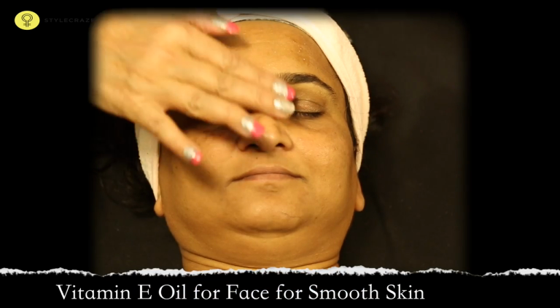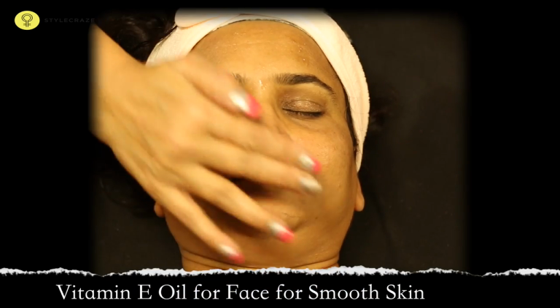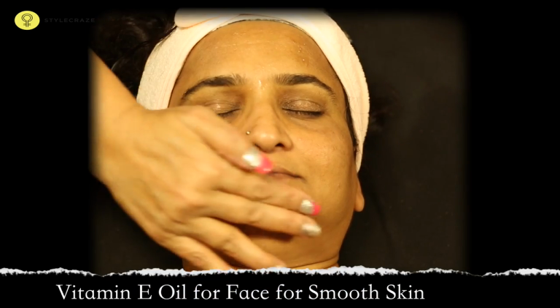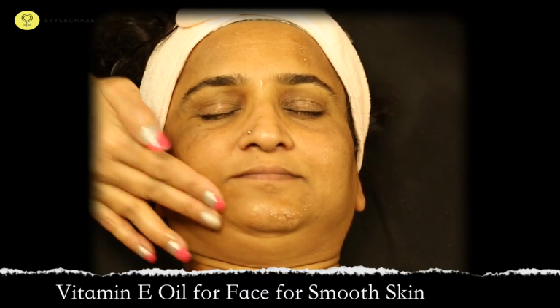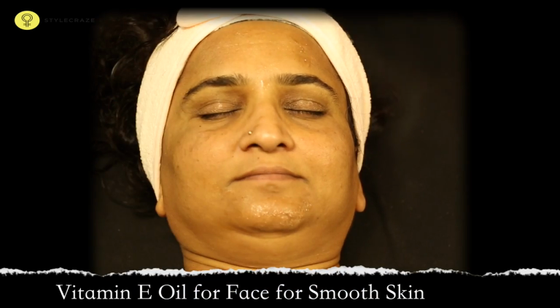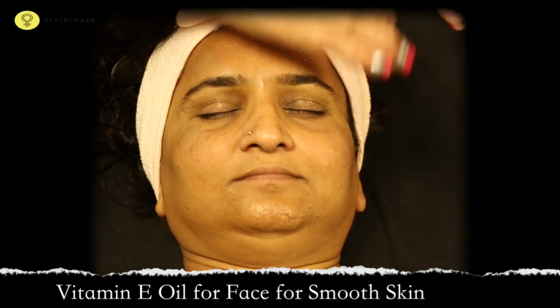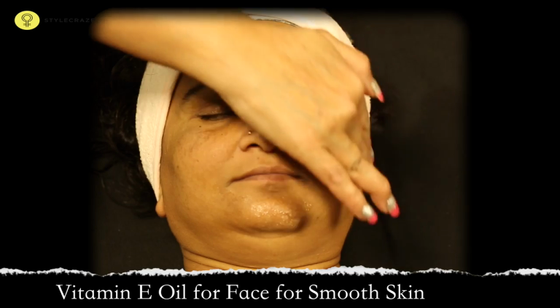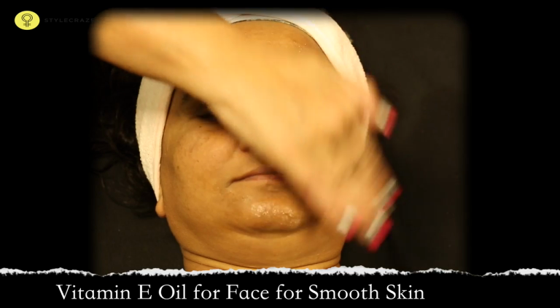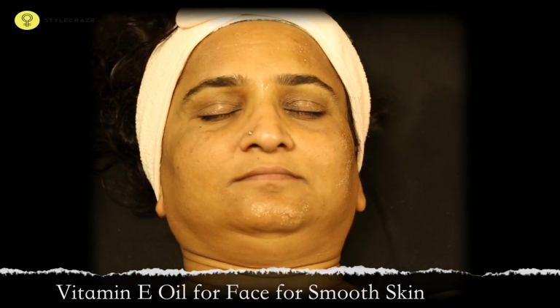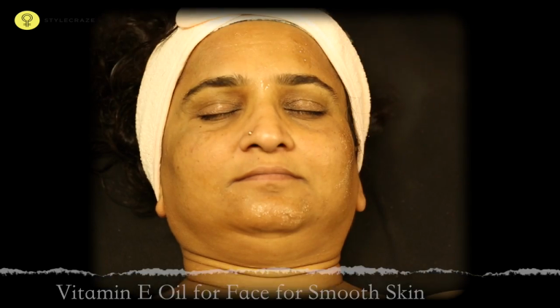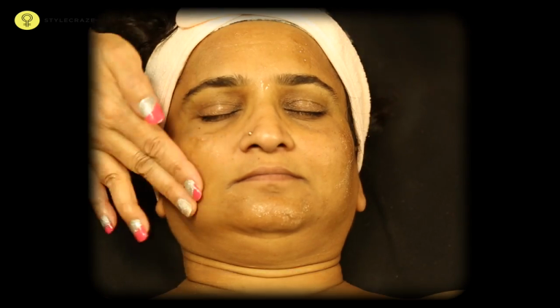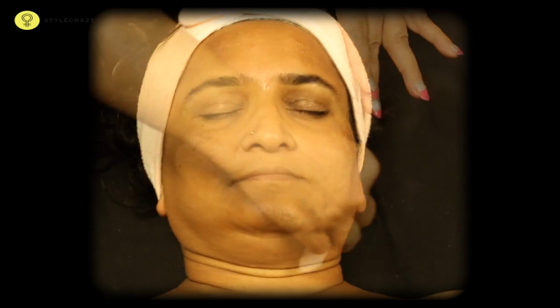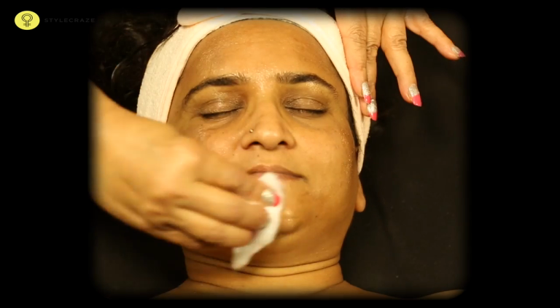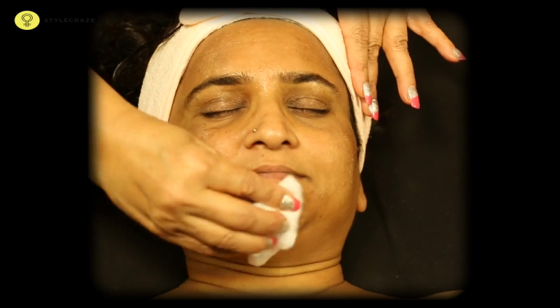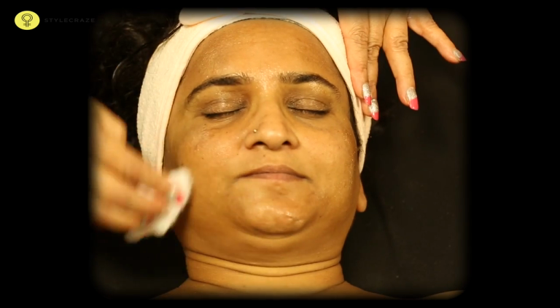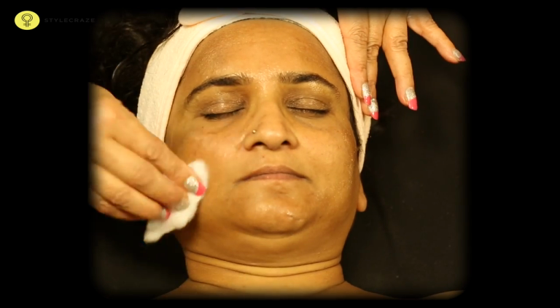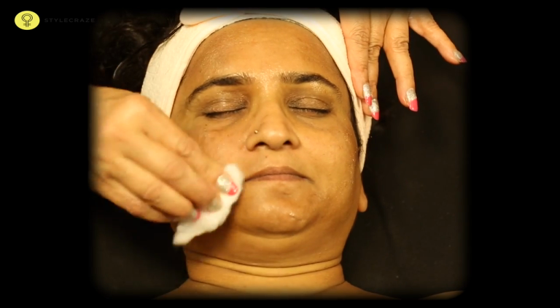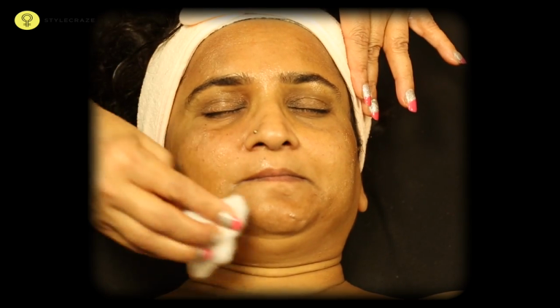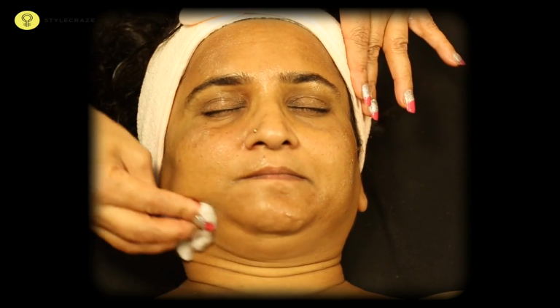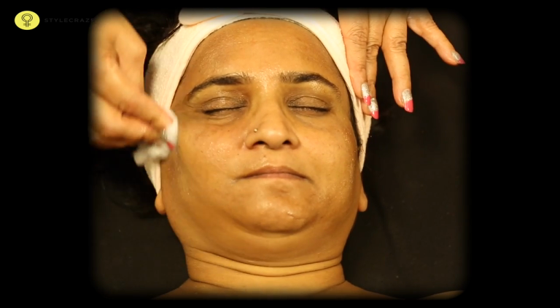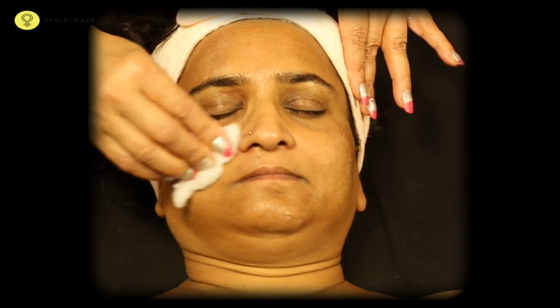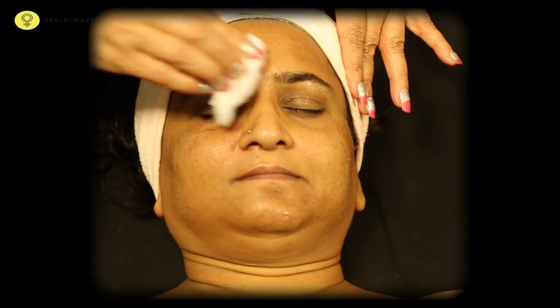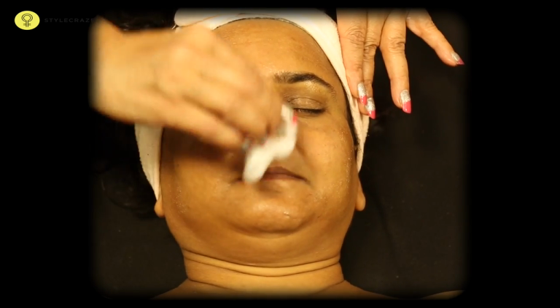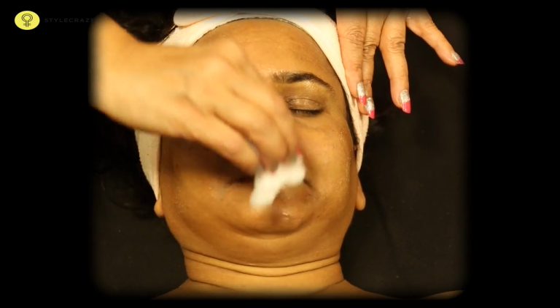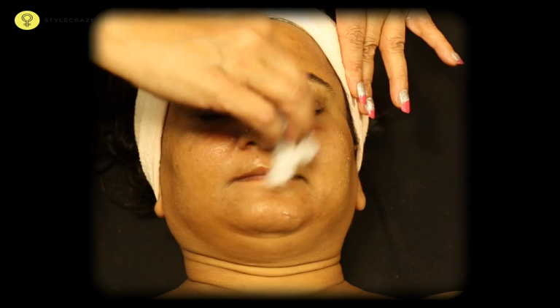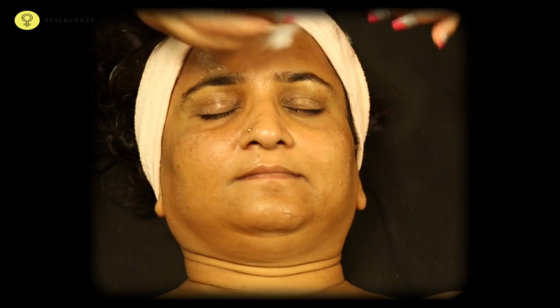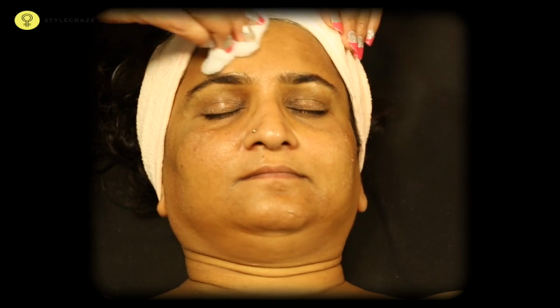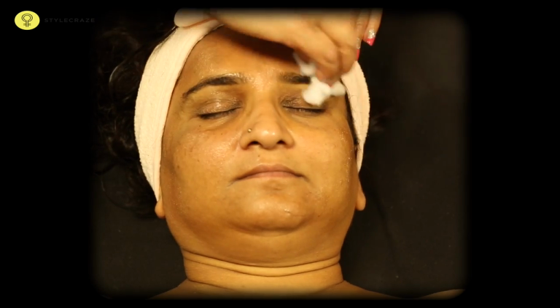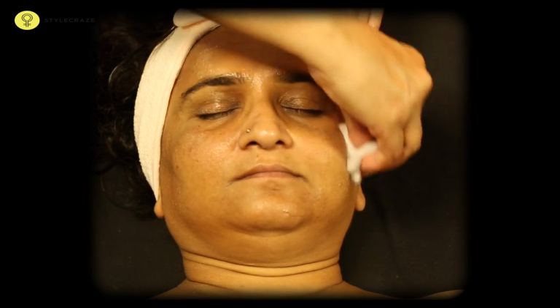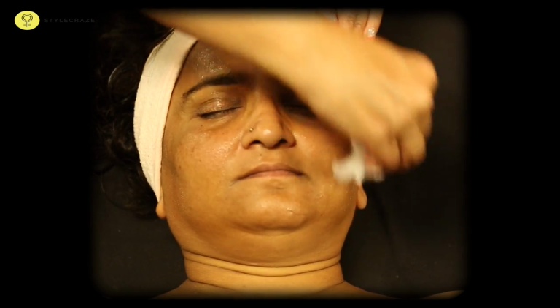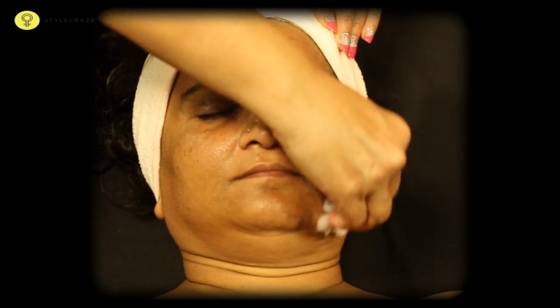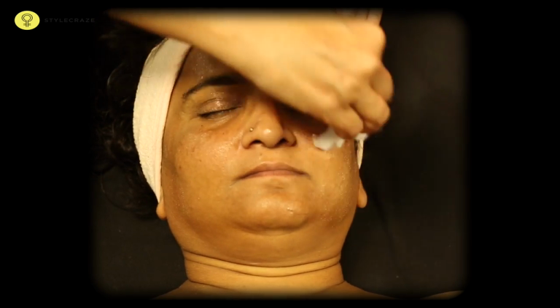Vitamin E is a supplement that many dermatologists suggest for attaining healthy skin. Try this vitamin E facial to attain smooth and youthful skin.